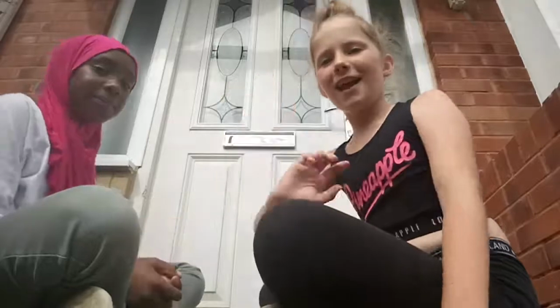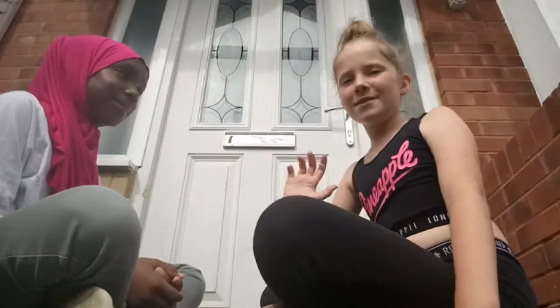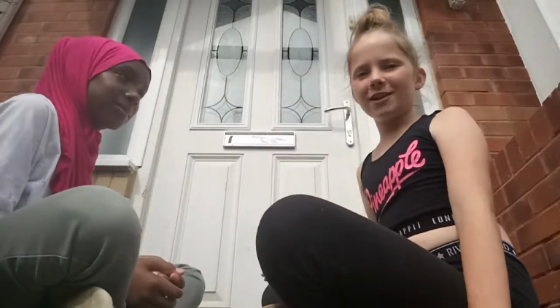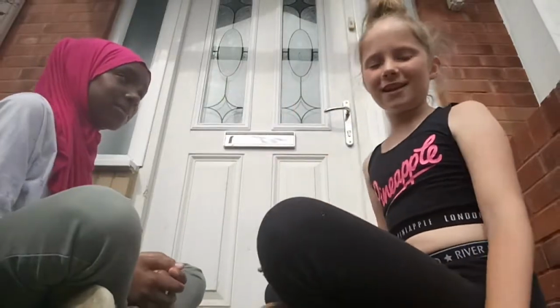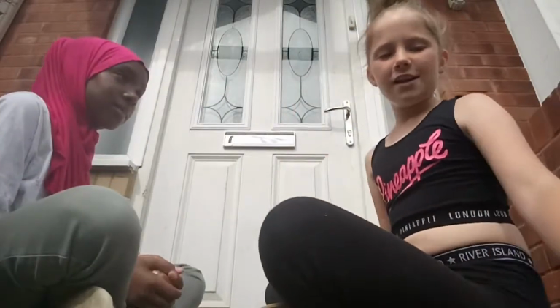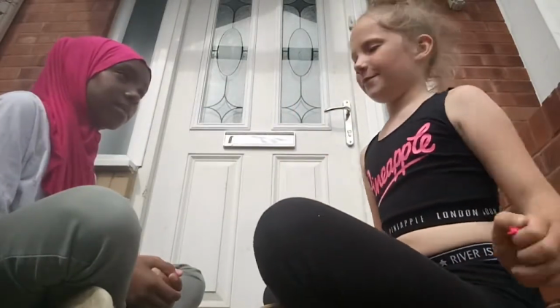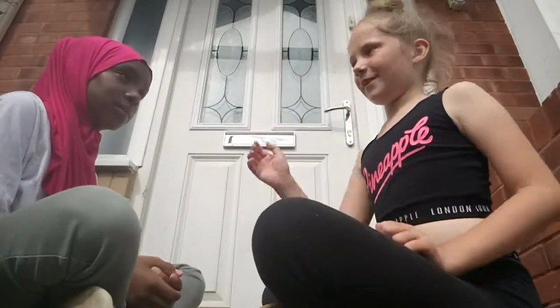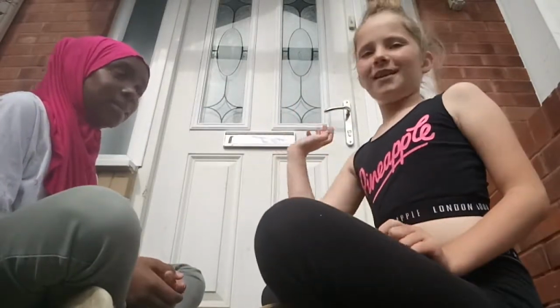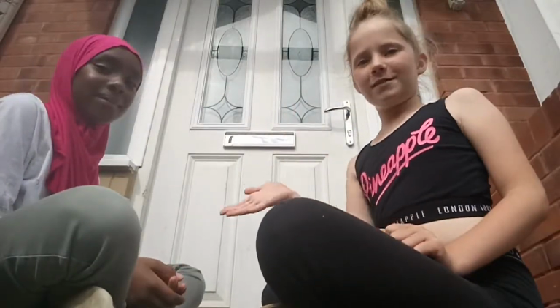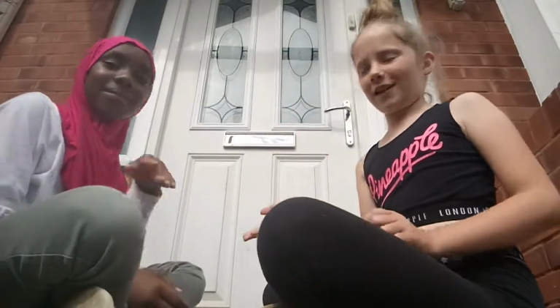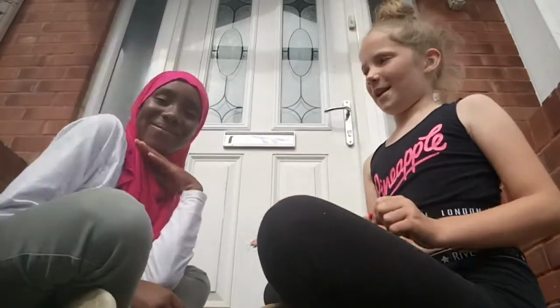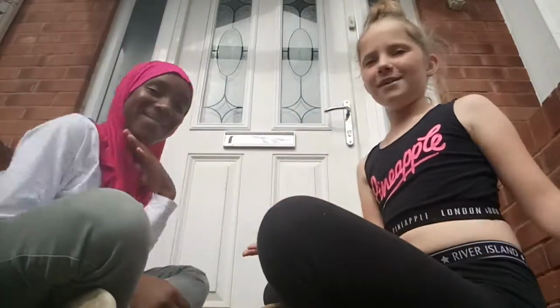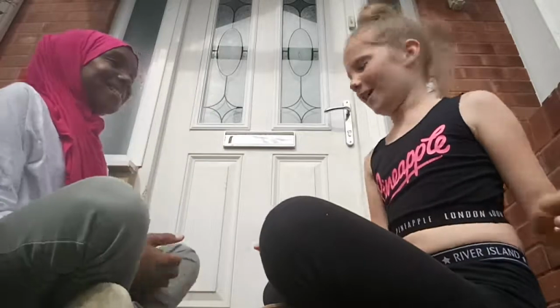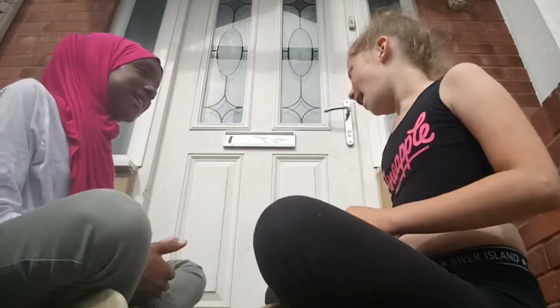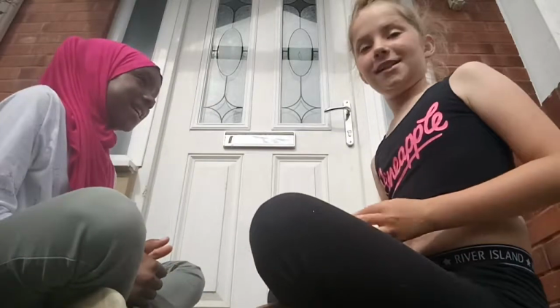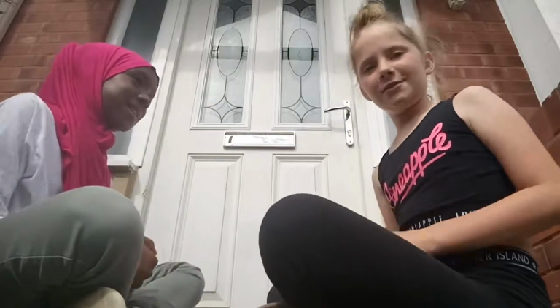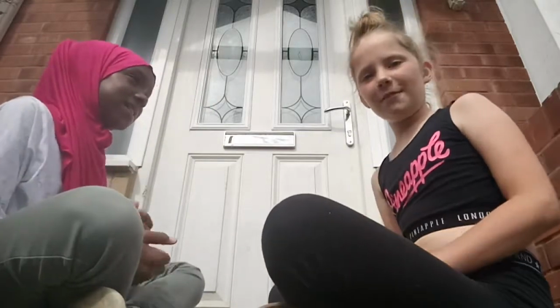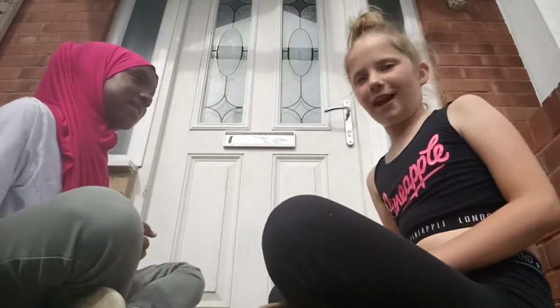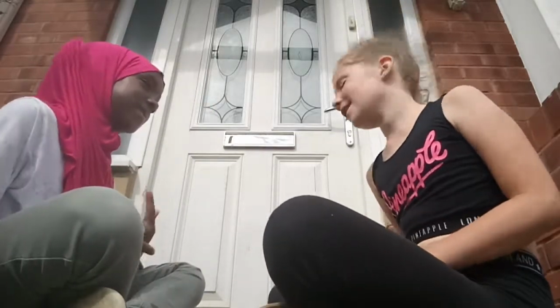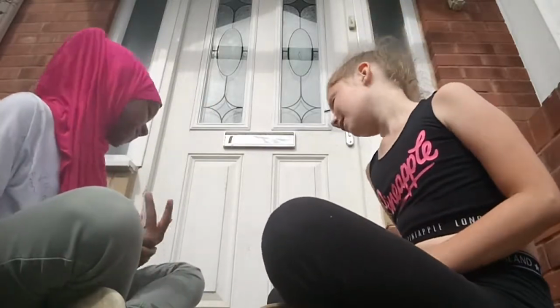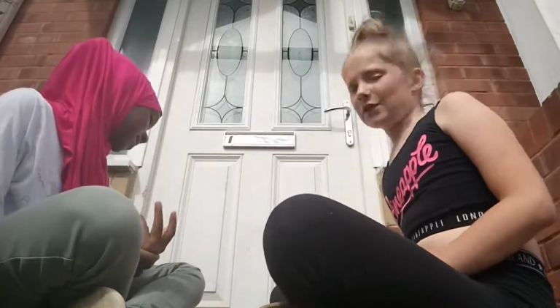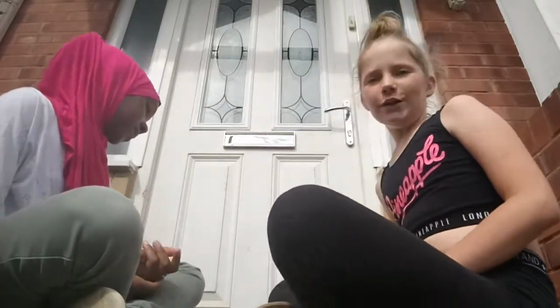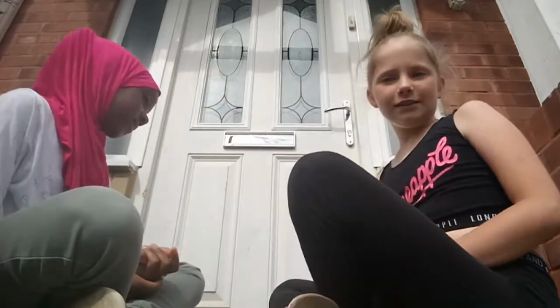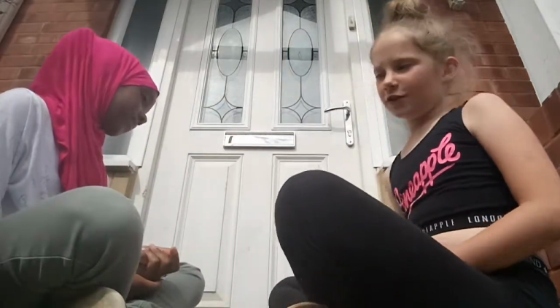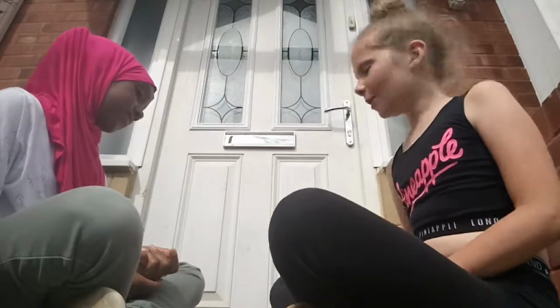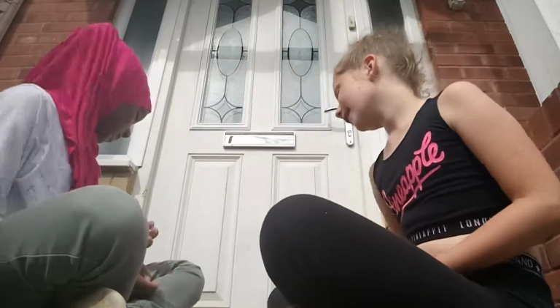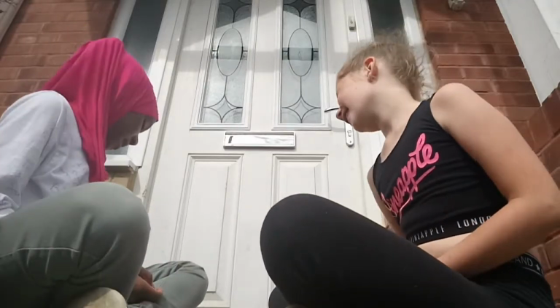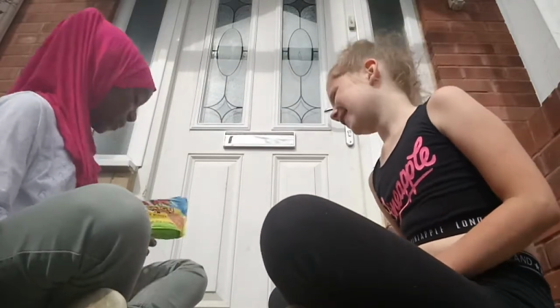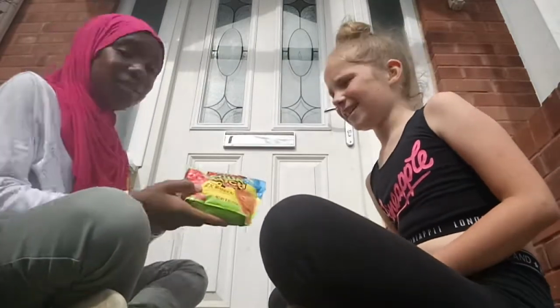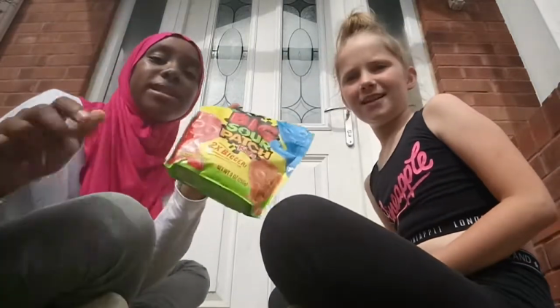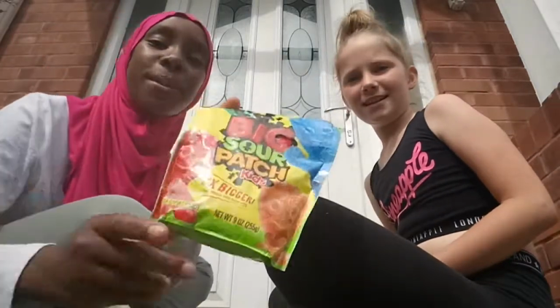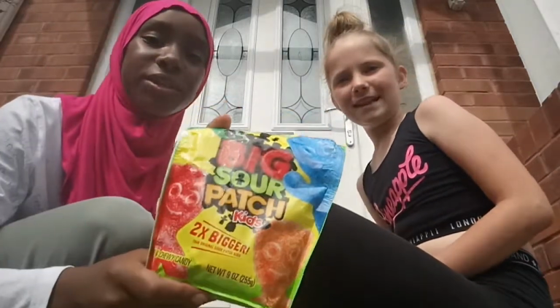Hi guys, welcome back to my channel! Today I have a special guest with me, Molly, and today we're trying American candy. So over to Molly!